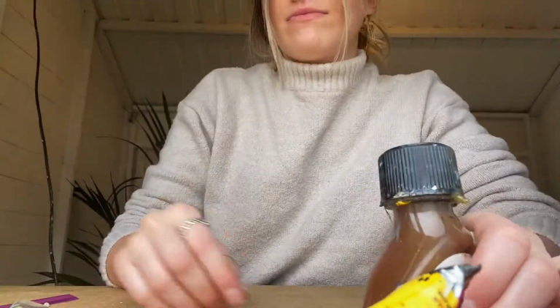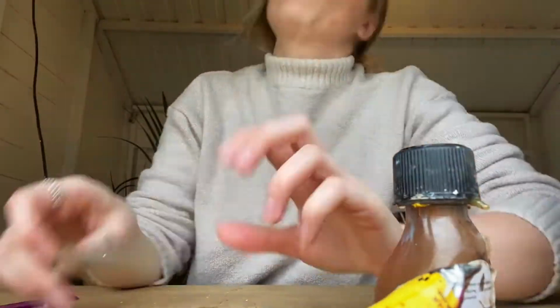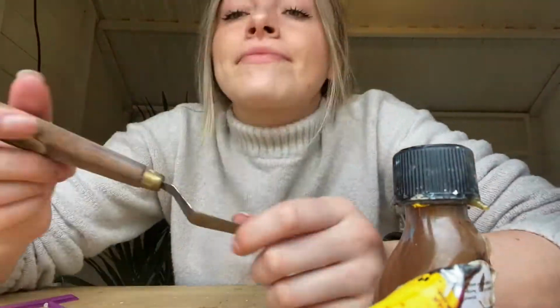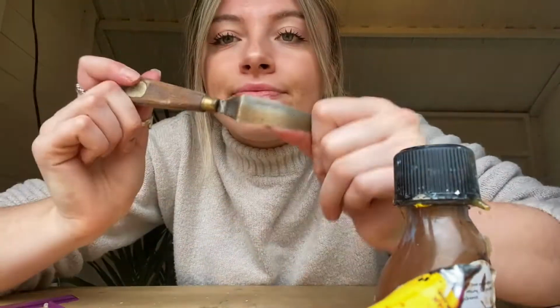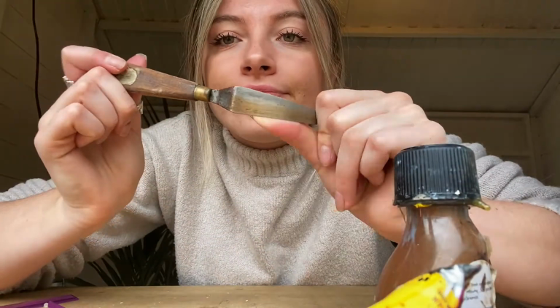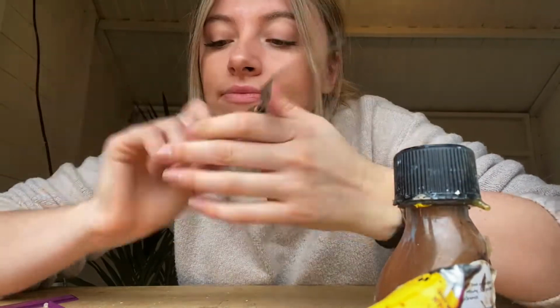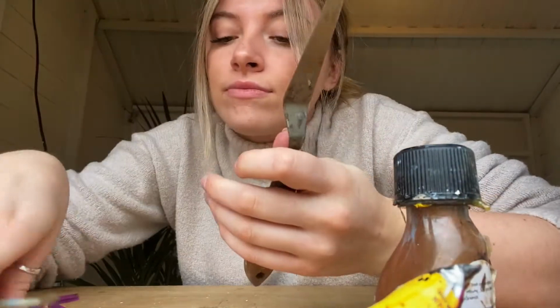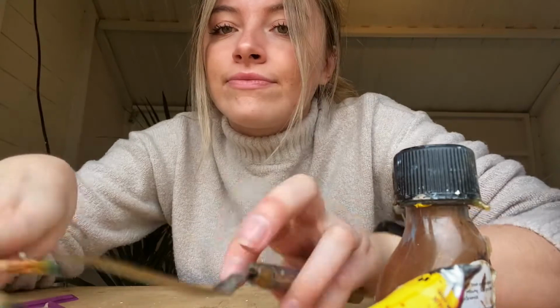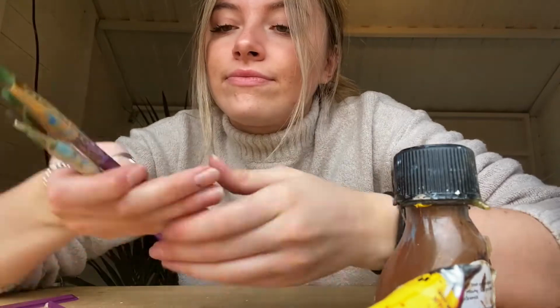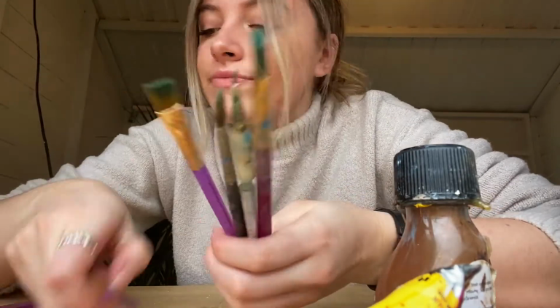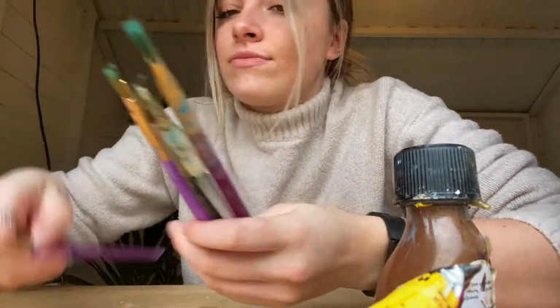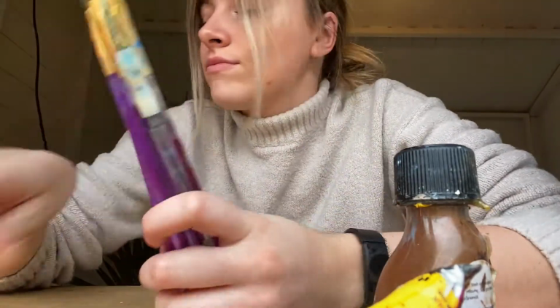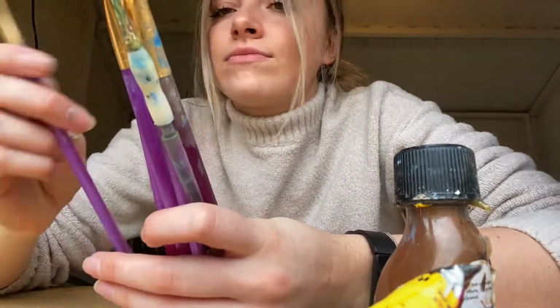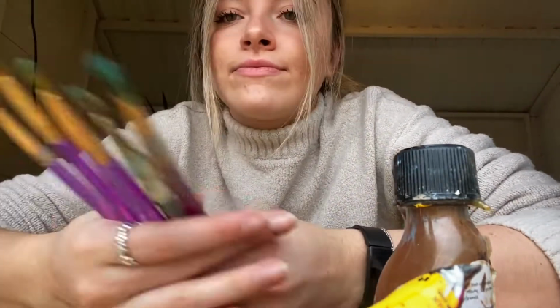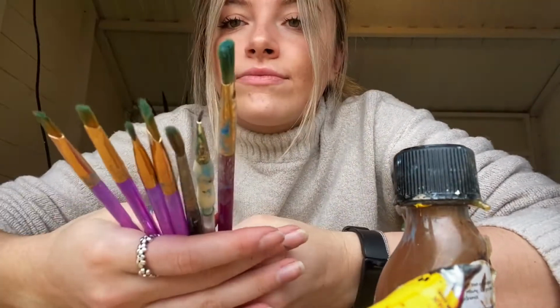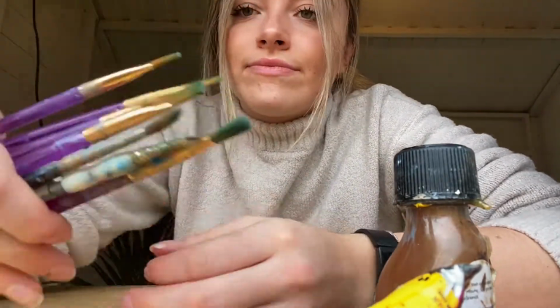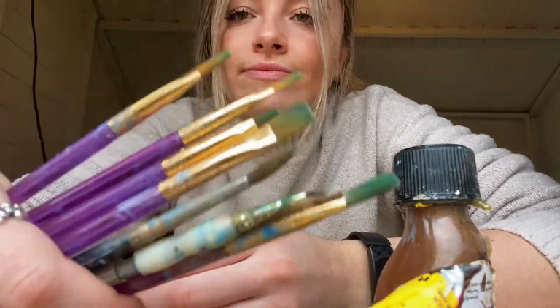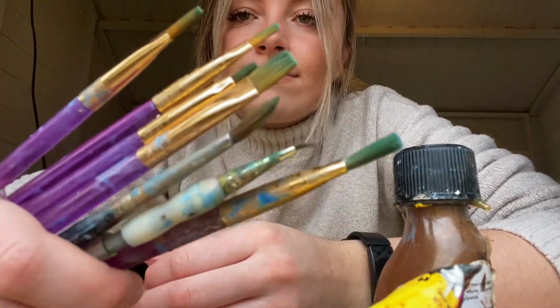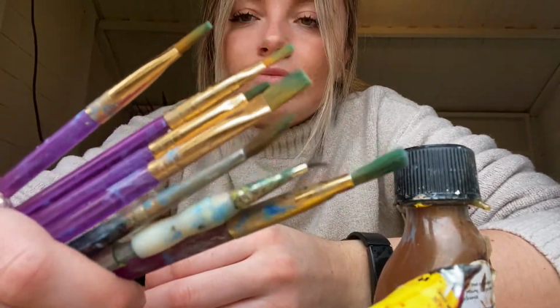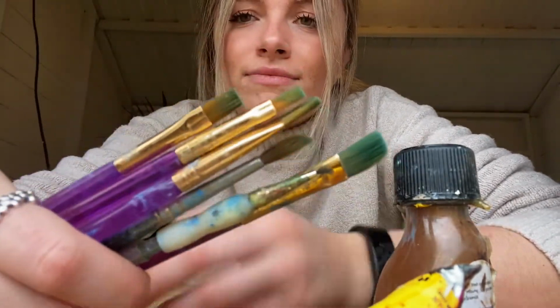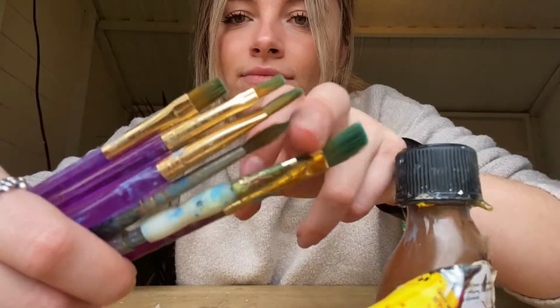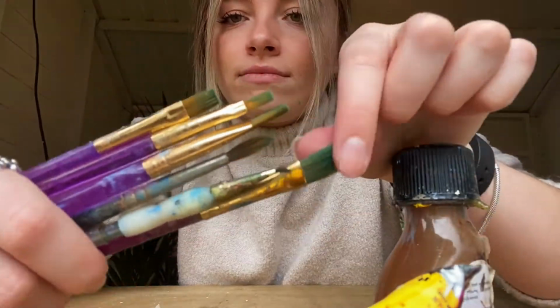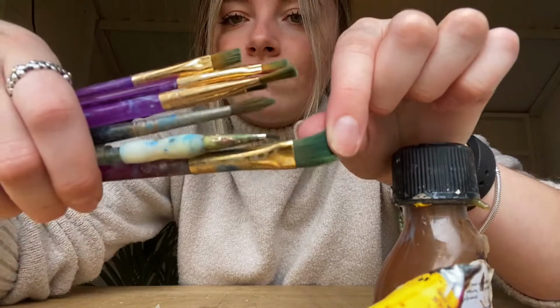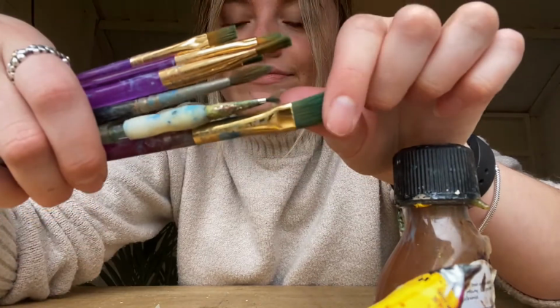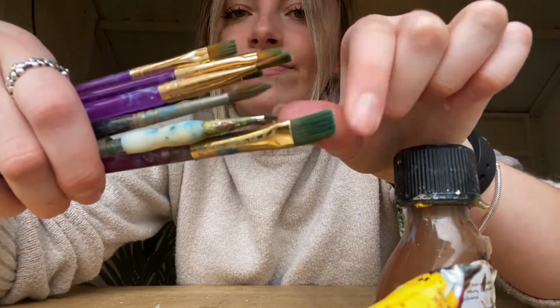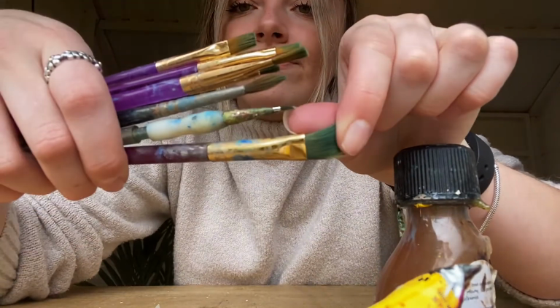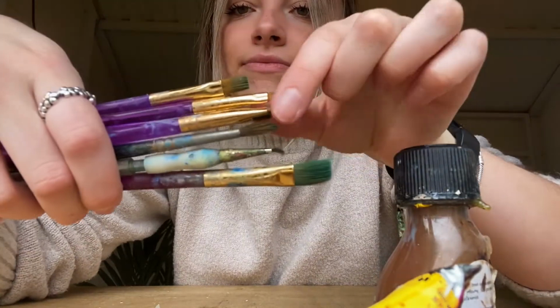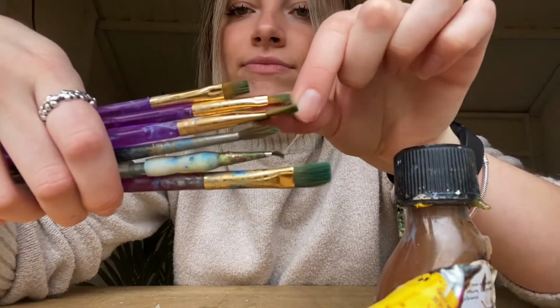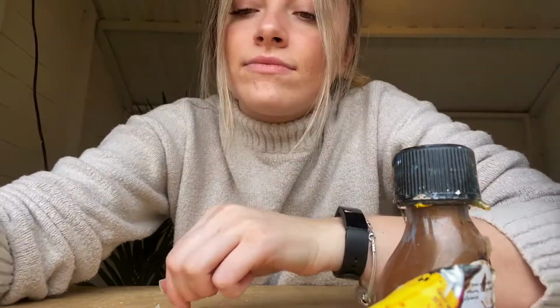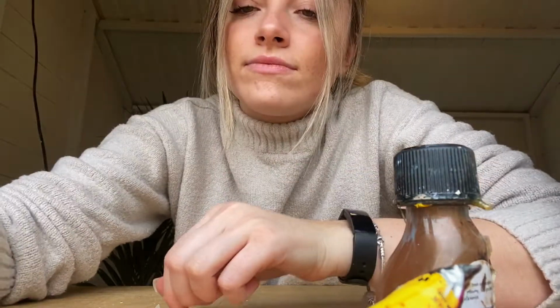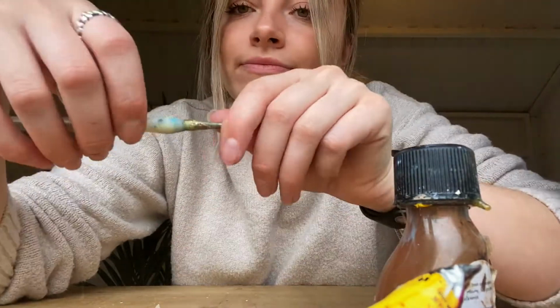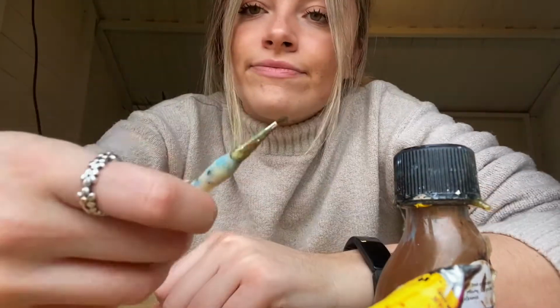I'm going to be using this palette knife to mix my colors, and I'll be using this set of square-headed brushes, which are really nice for painting bold strokes. So today we're going to be painting a dog.